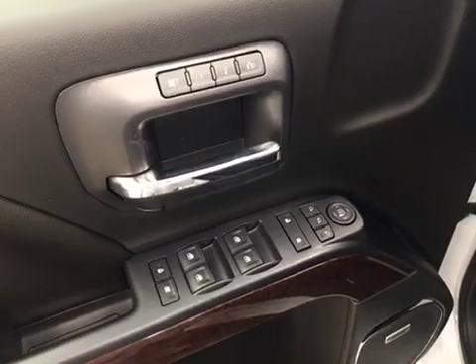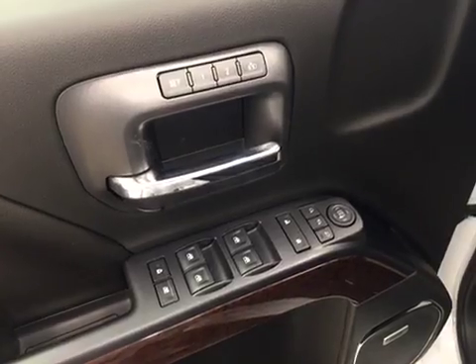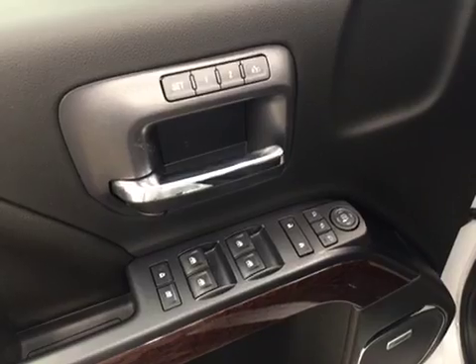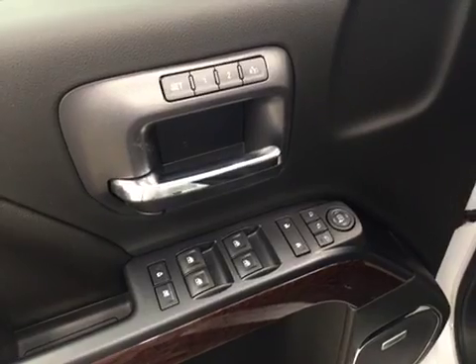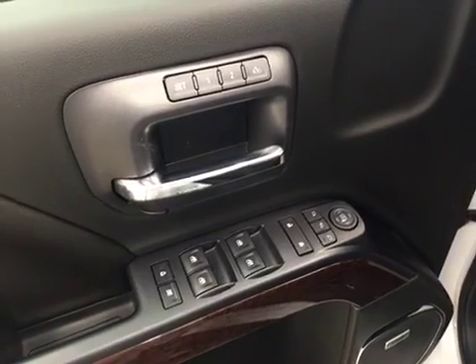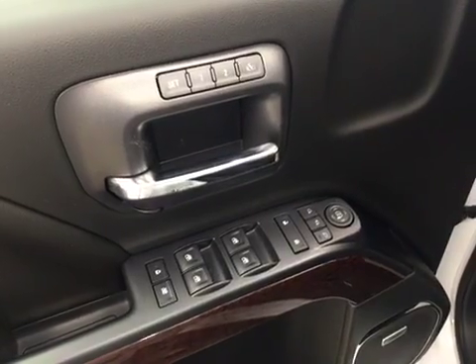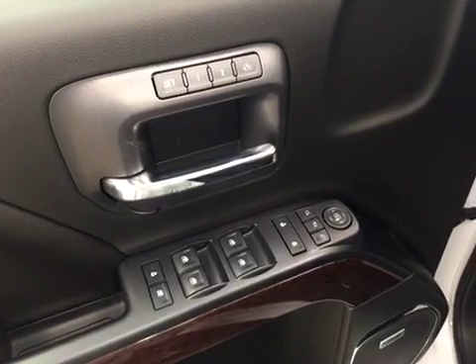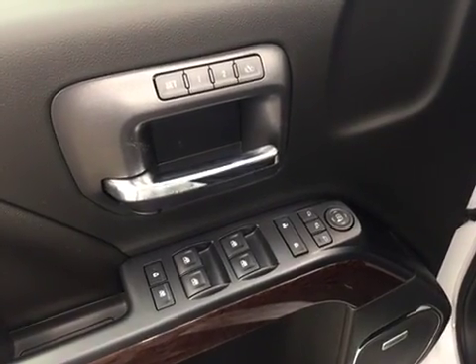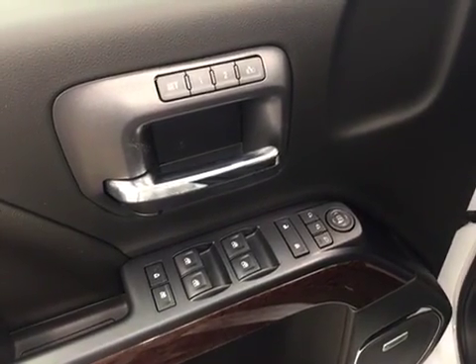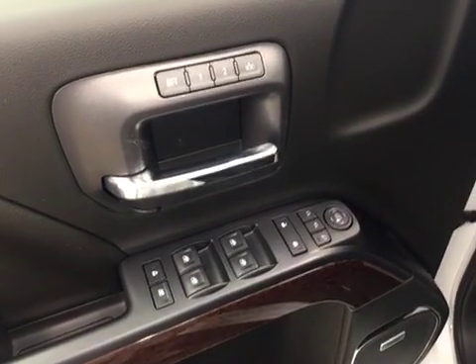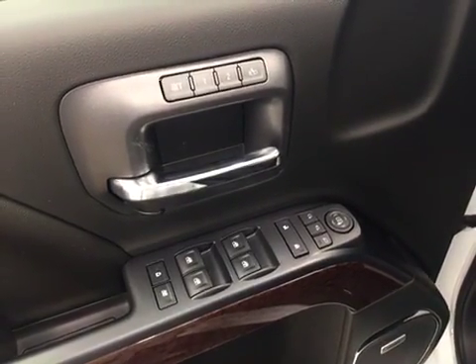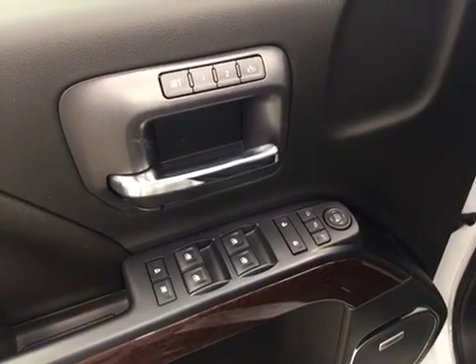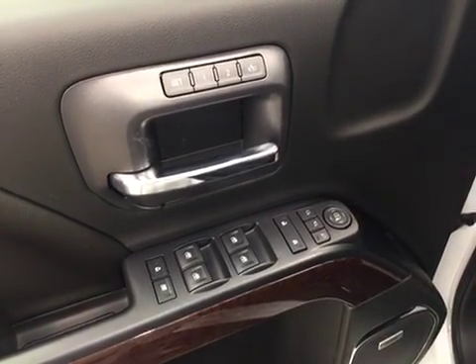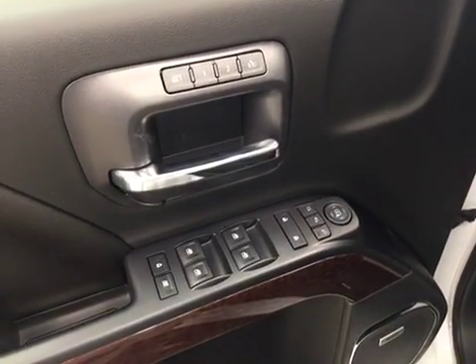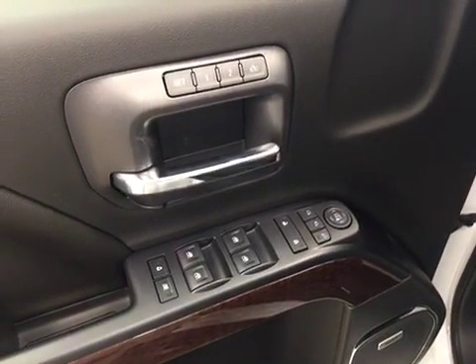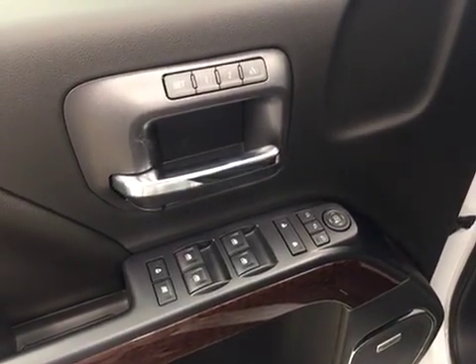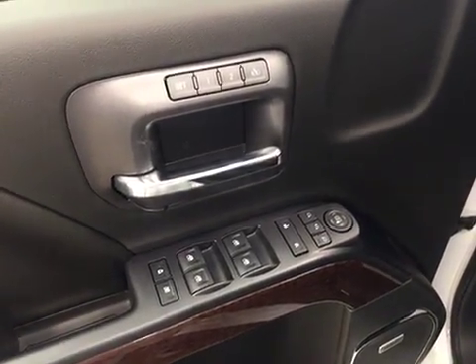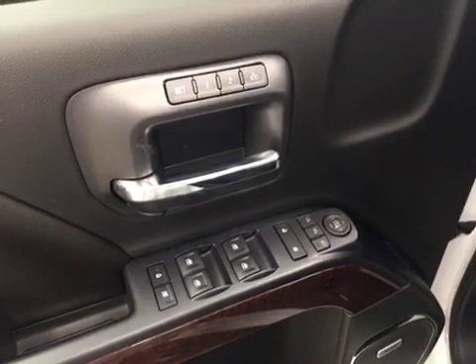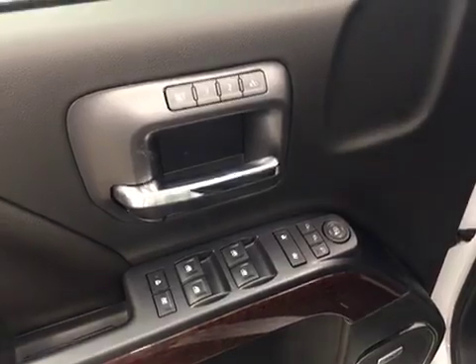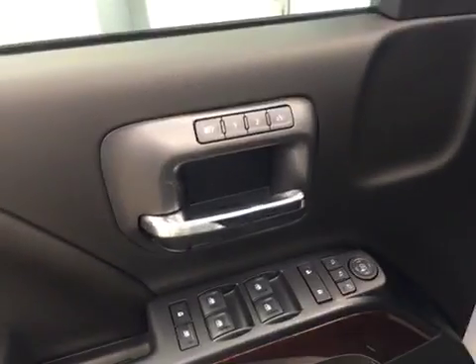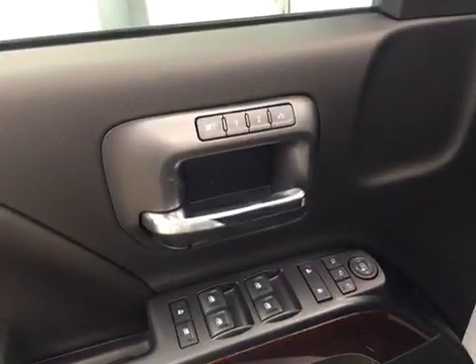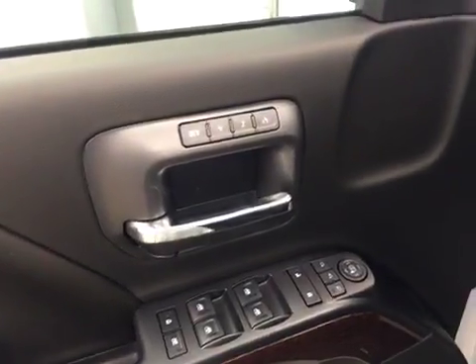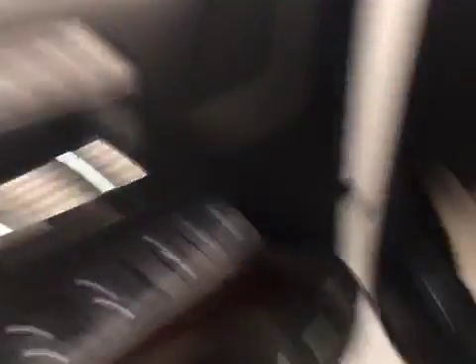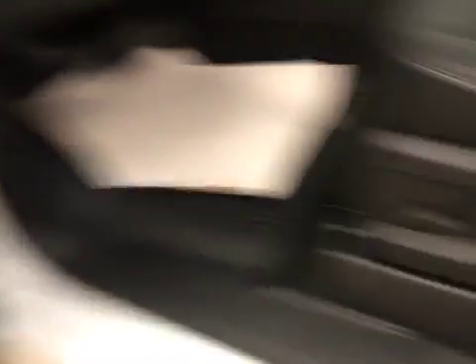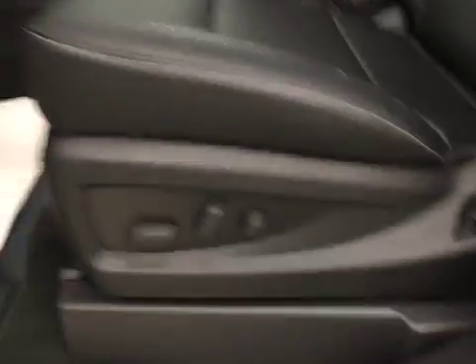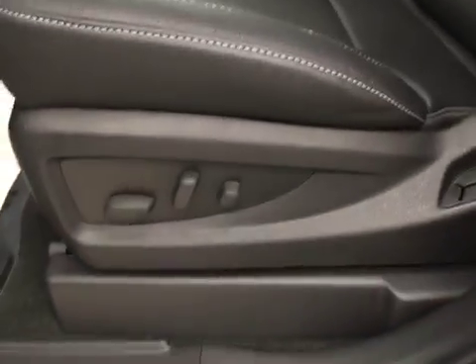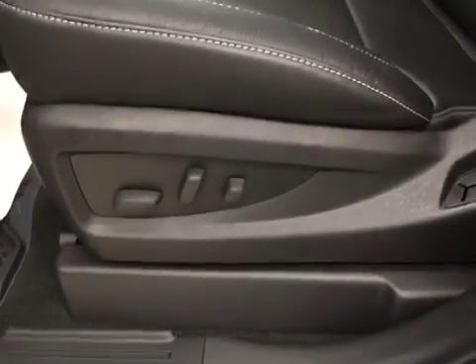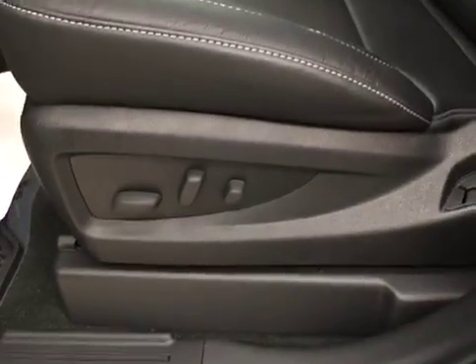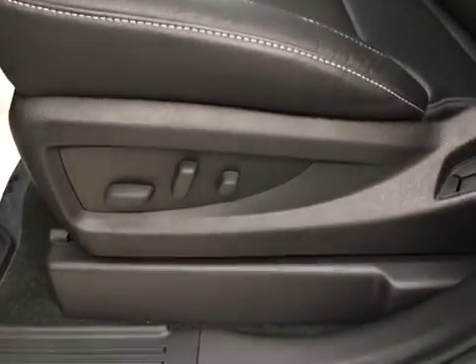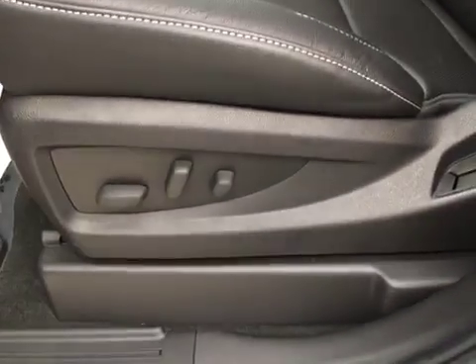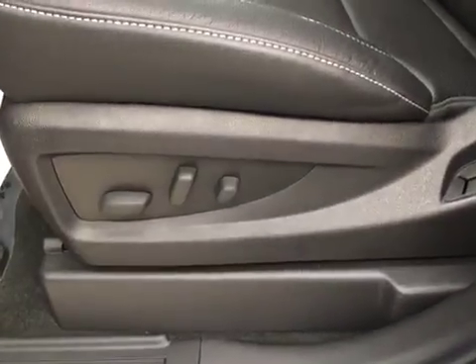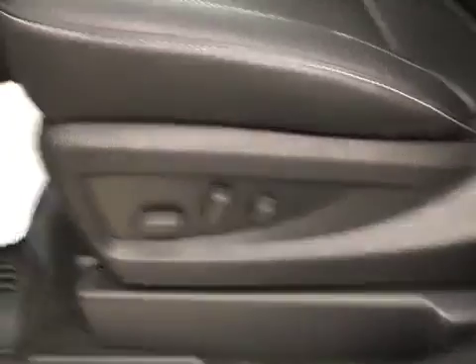Our interior features include power mirrors, windows and locks, with power folding mirrors, memory seat, and a power driver's seat with lumbar support.